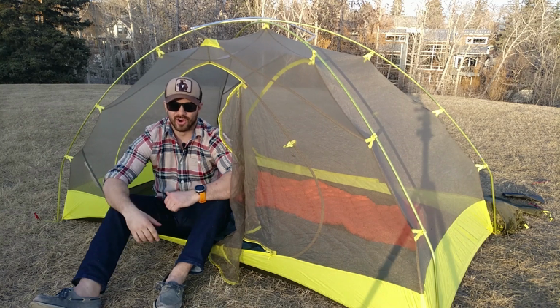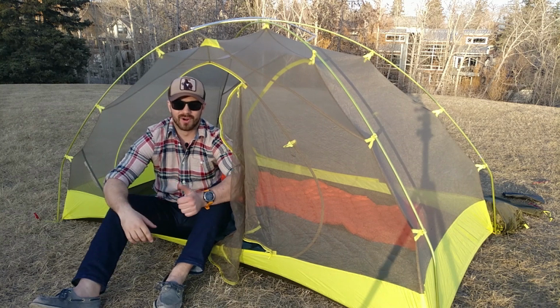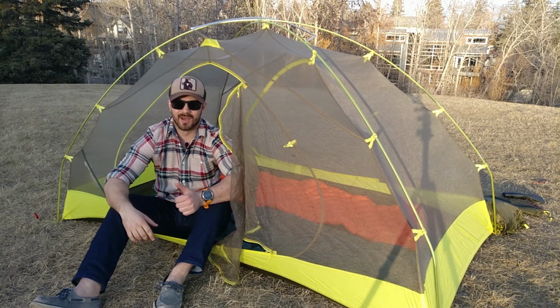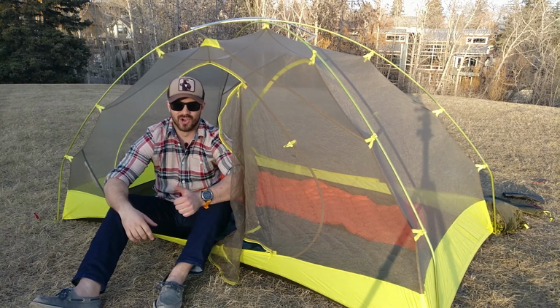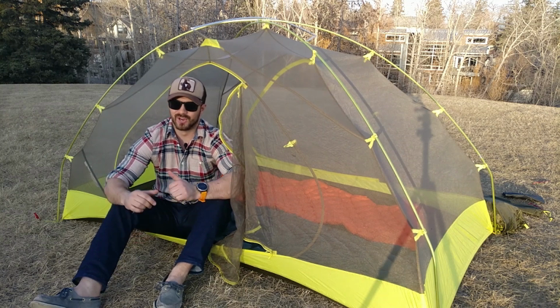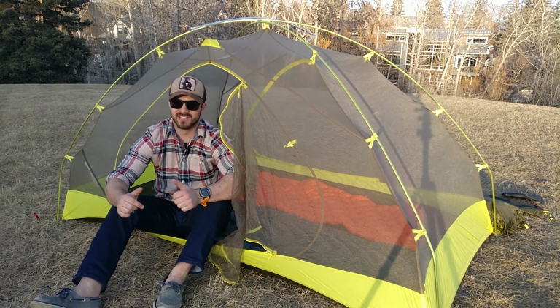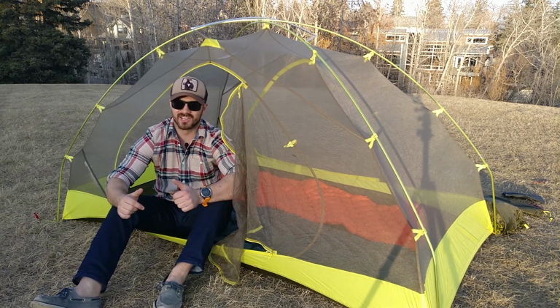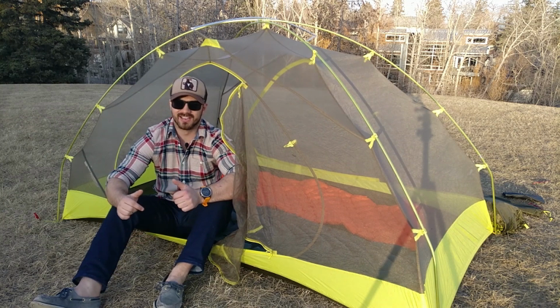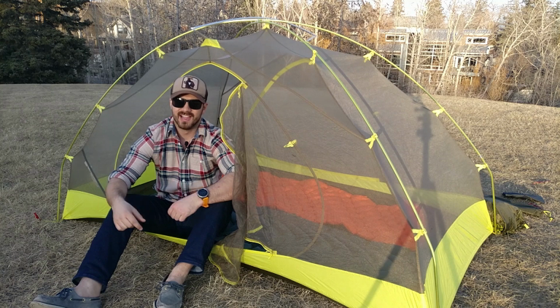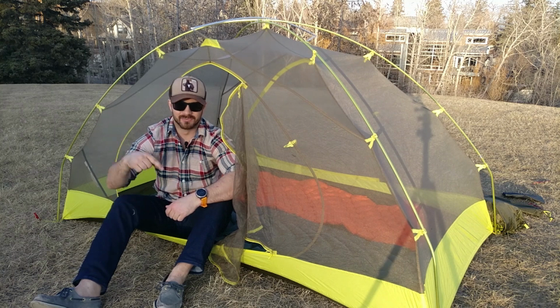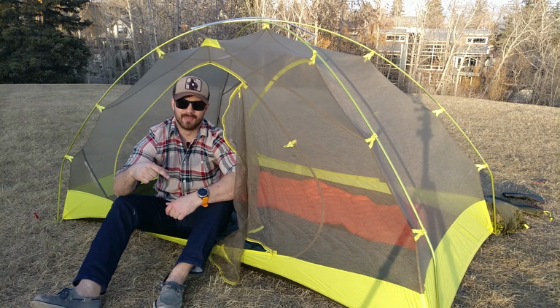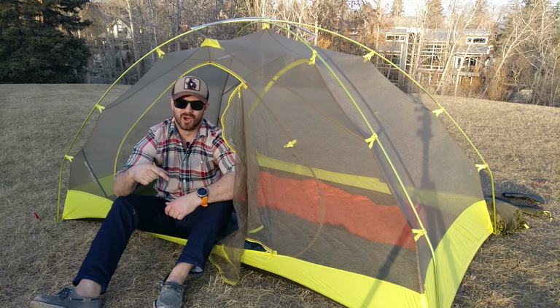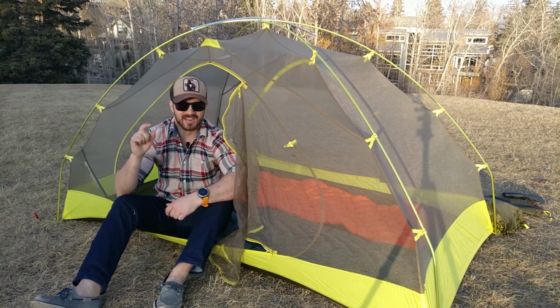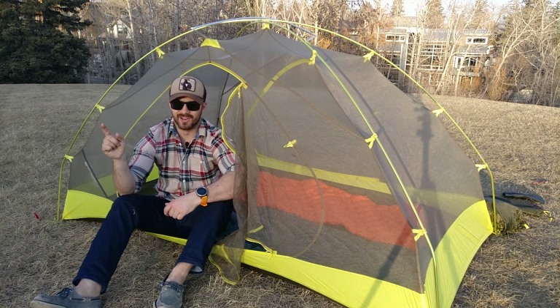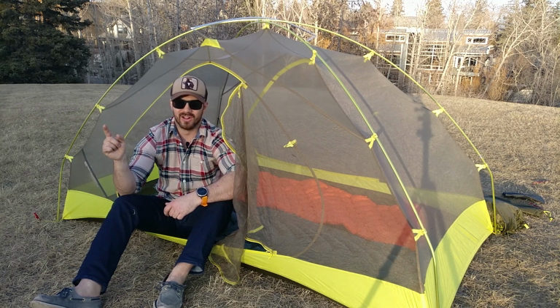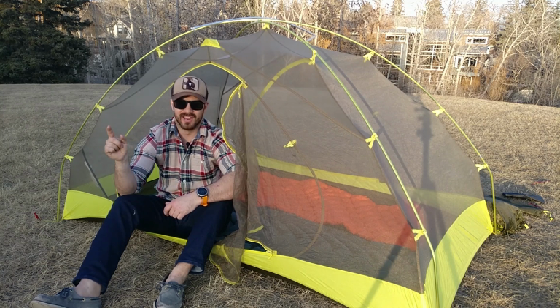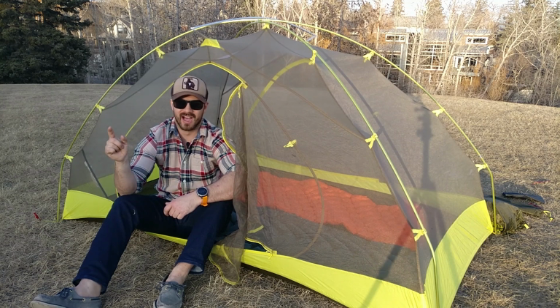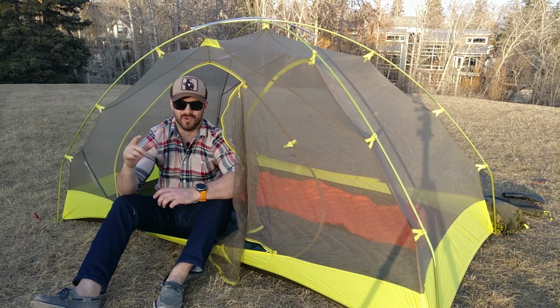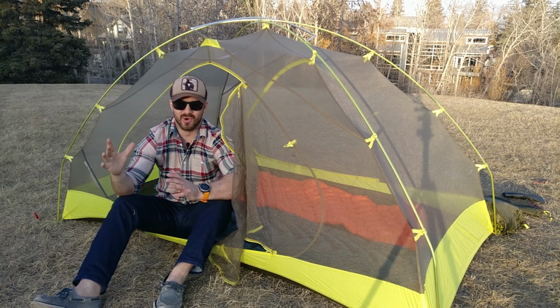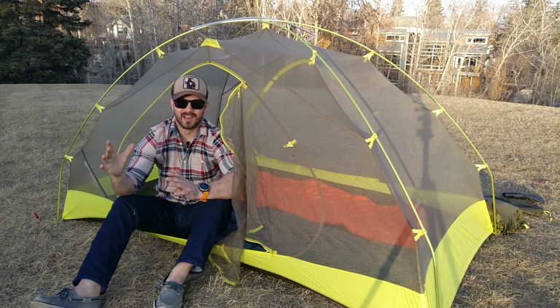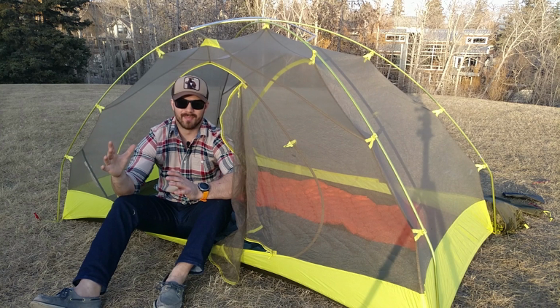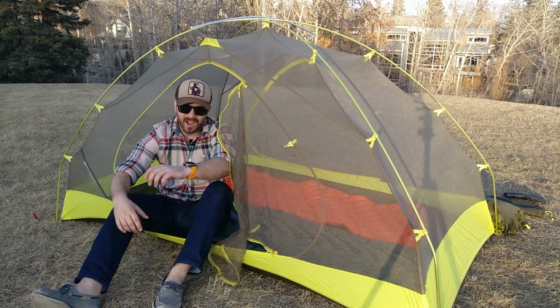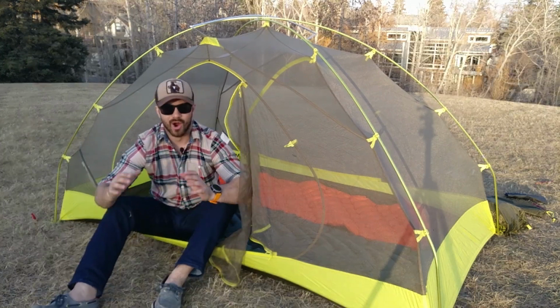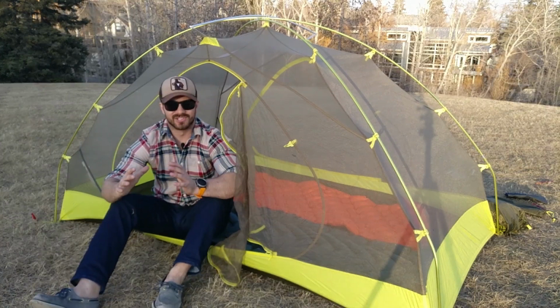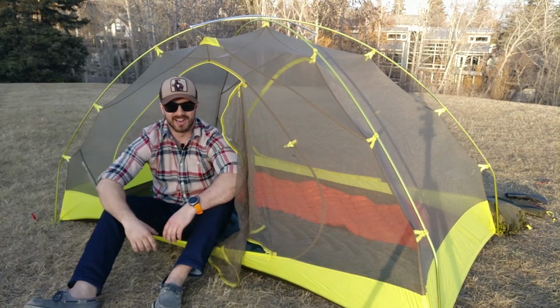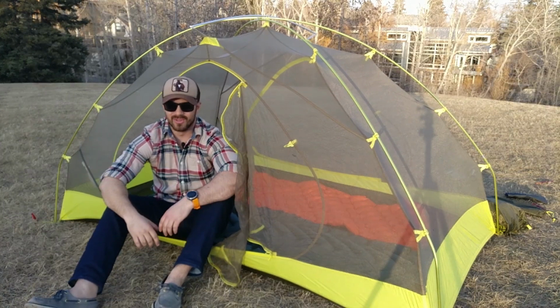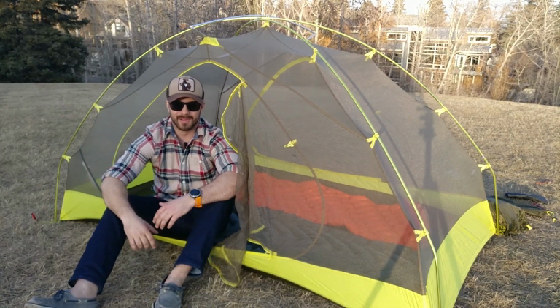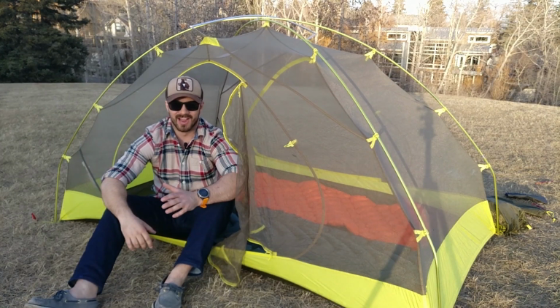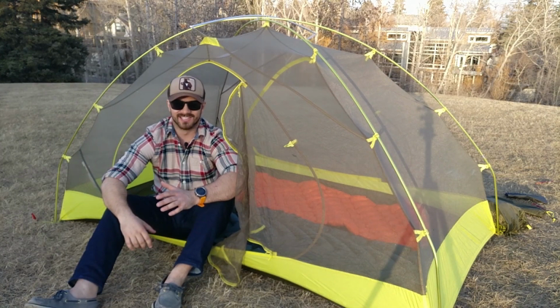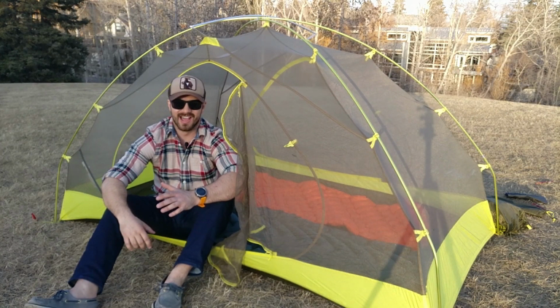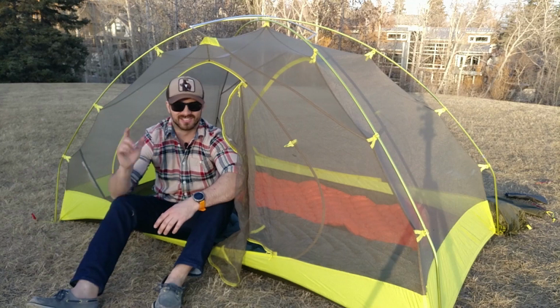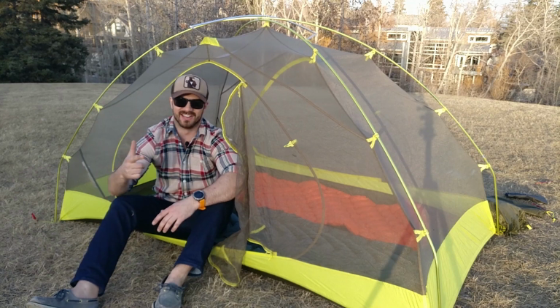There are more reviews coming, so if you're interested in this kind of content, hit the subscribe button and click the bell so you get notified when a new video comes up. I hope you guys are as excited about the upcoming summer hiking season as I am — I'll see you next time.